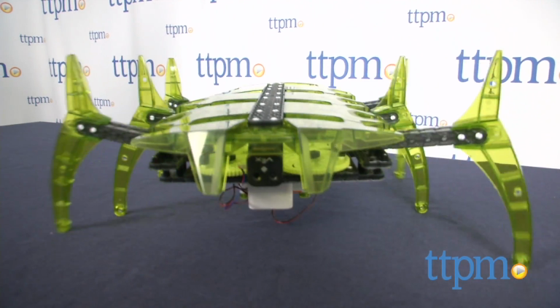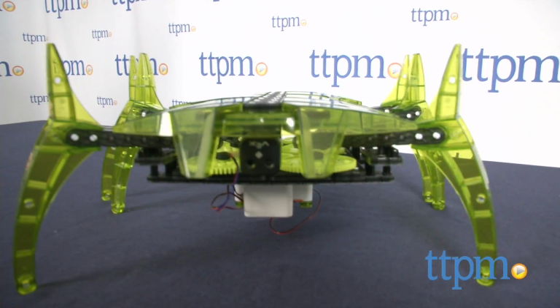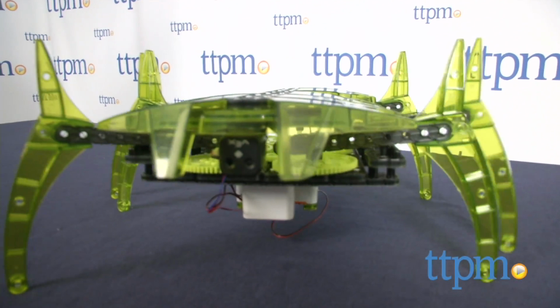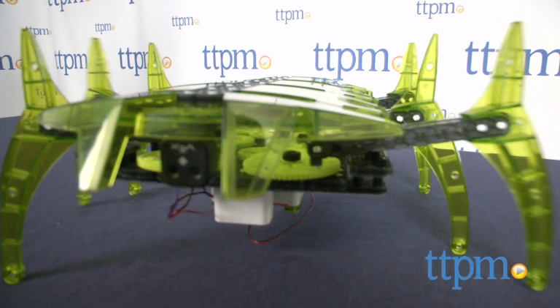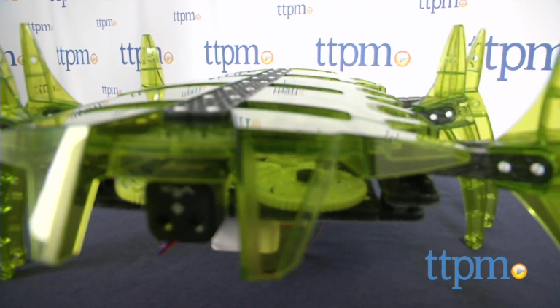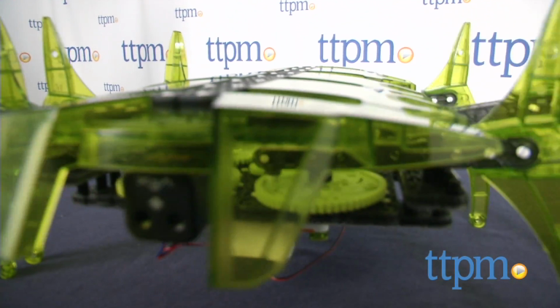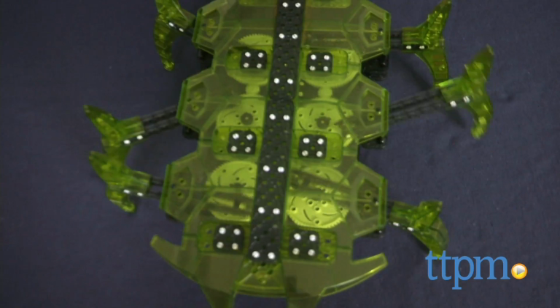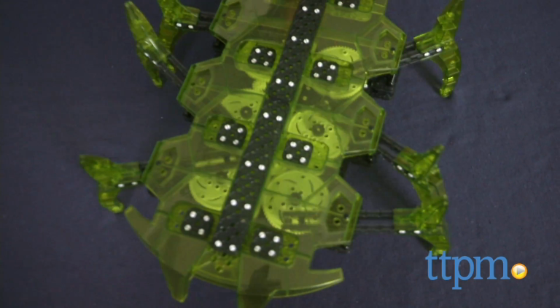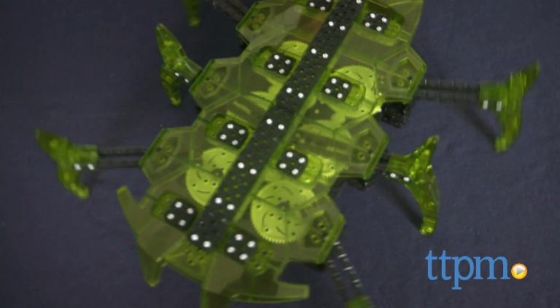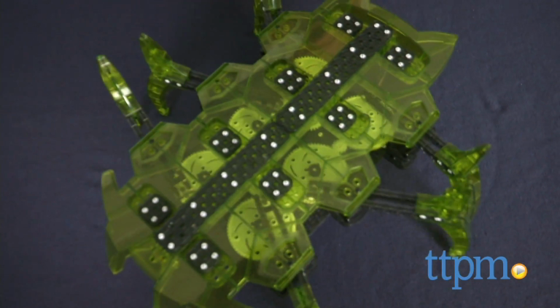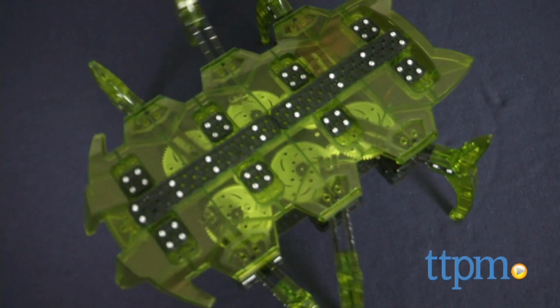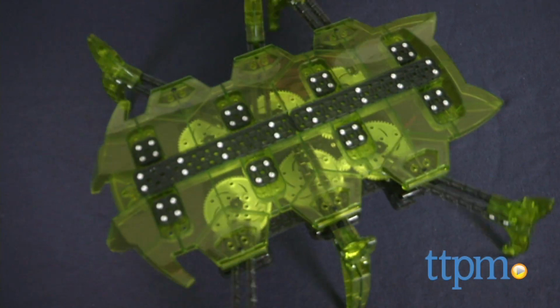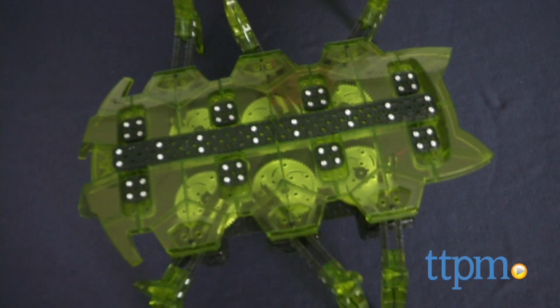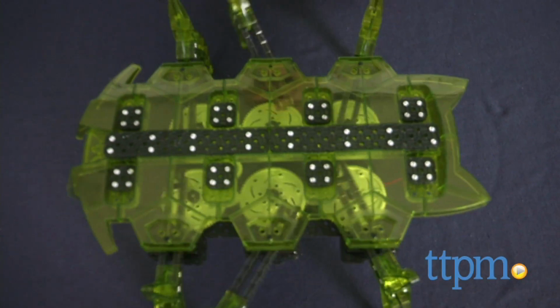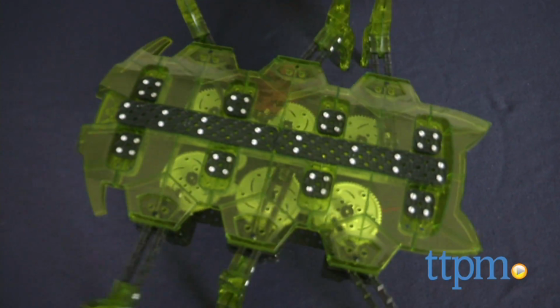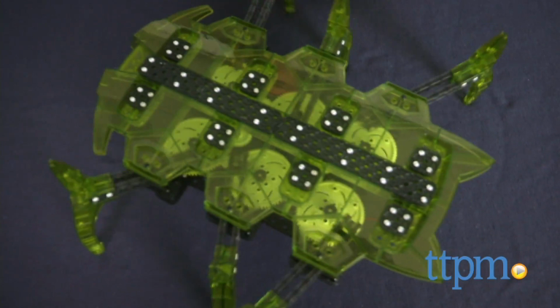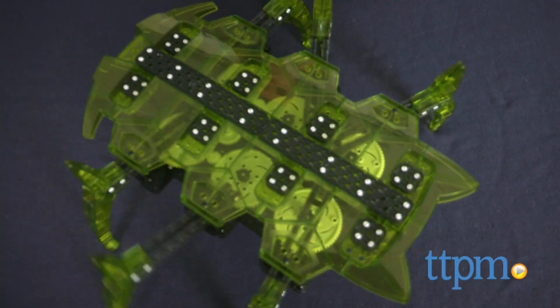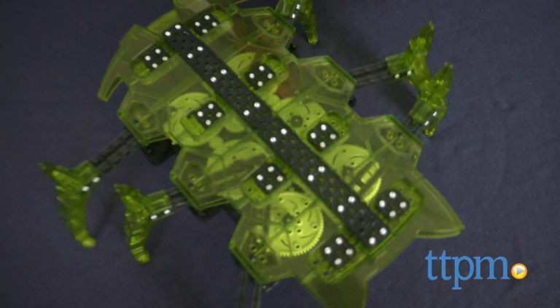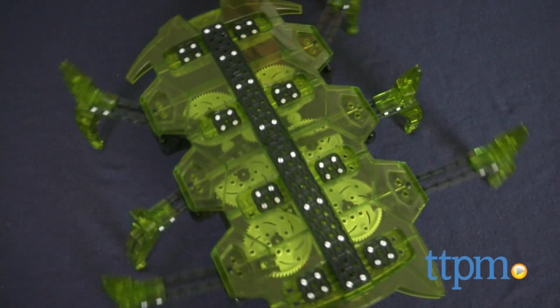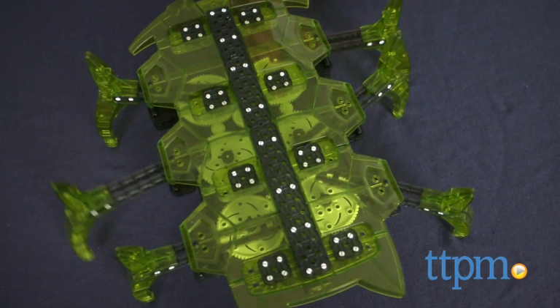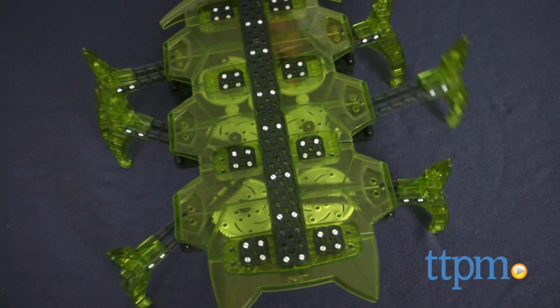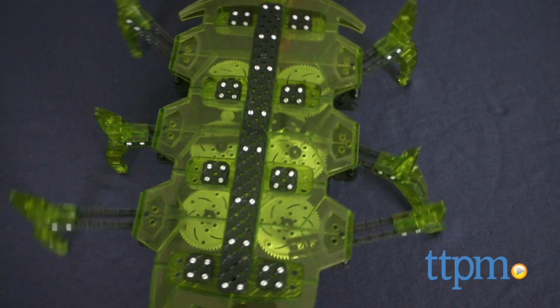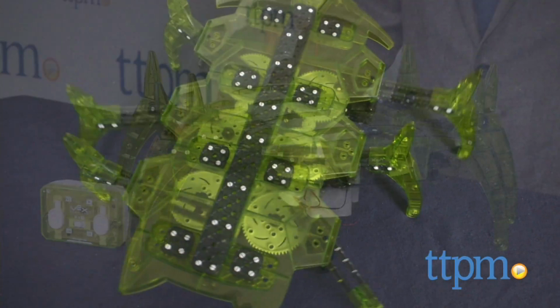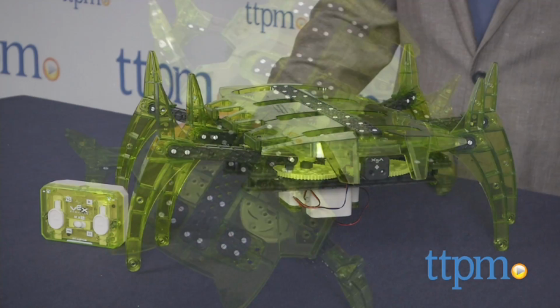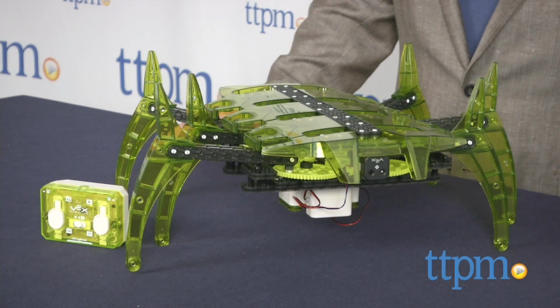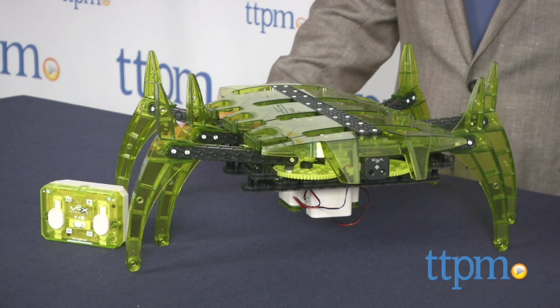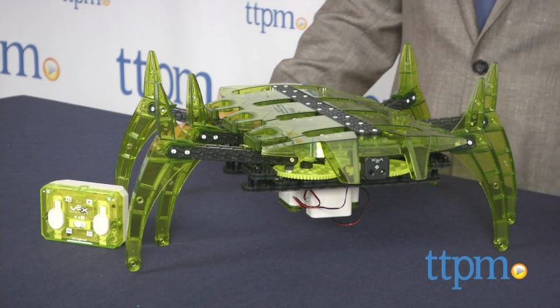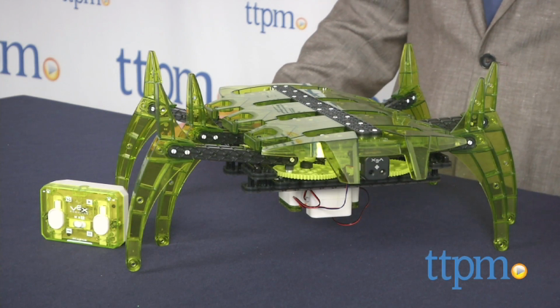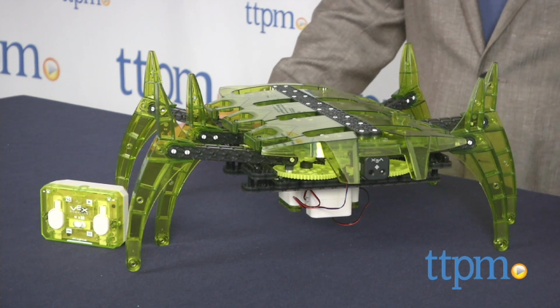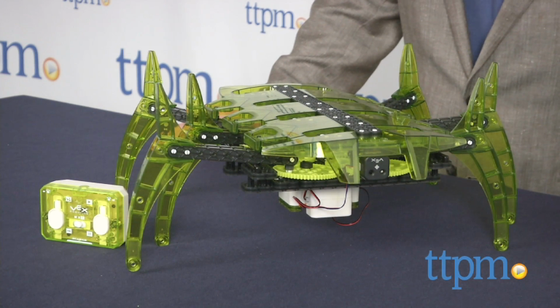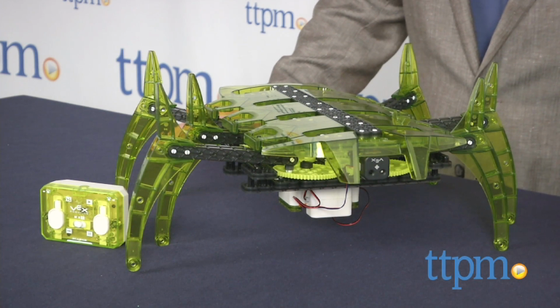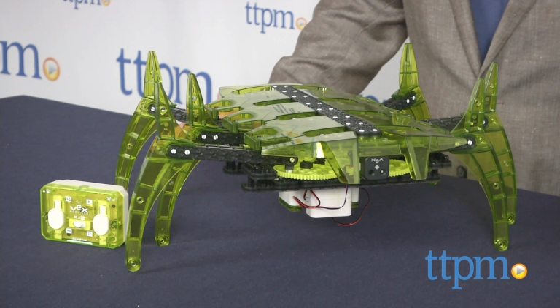This is big fun and with all the emphasis on STEM education, this is a hands-on way to engage kids and provide a fun focus for learning. This is part of the whole VEX line and all the models are cross-compatible to inspire even more experimentation and discovery.